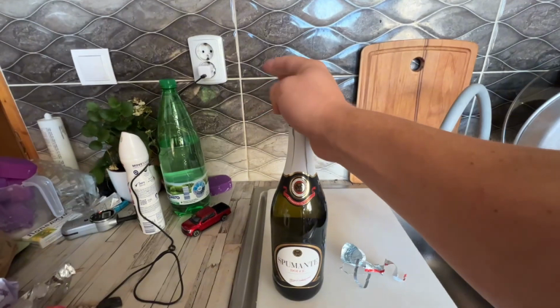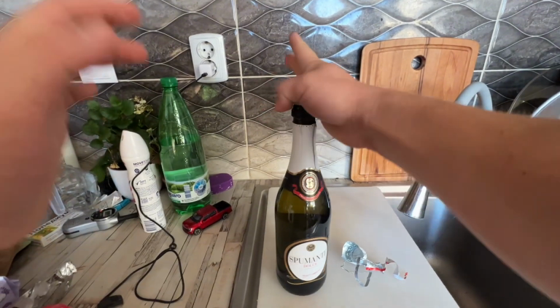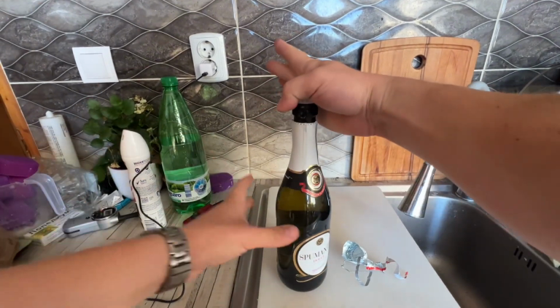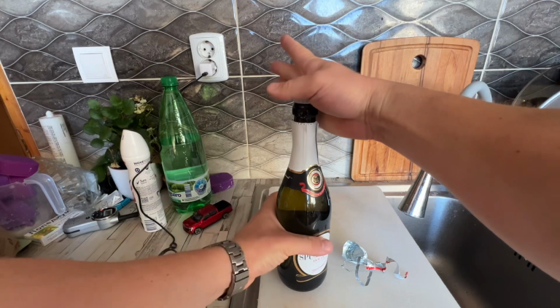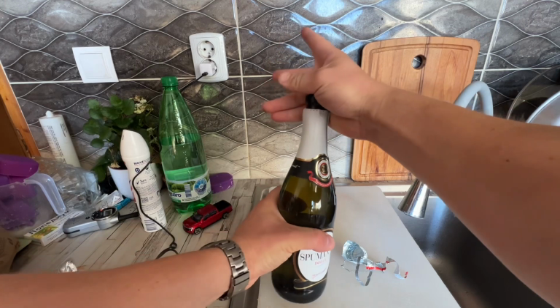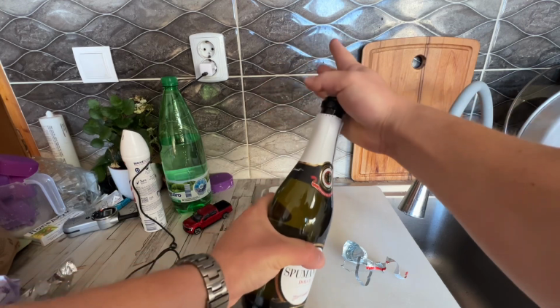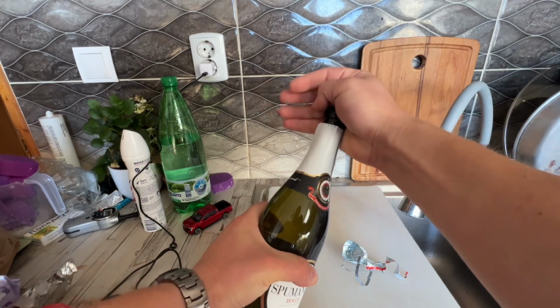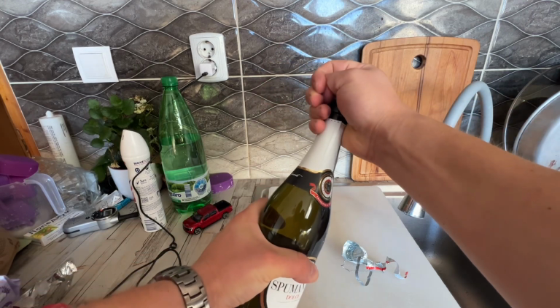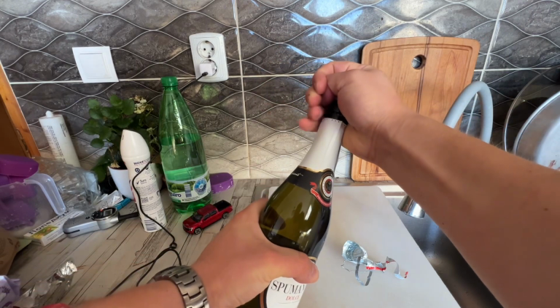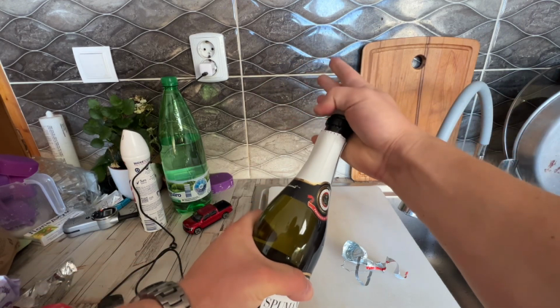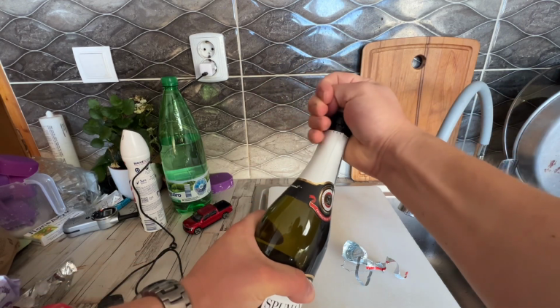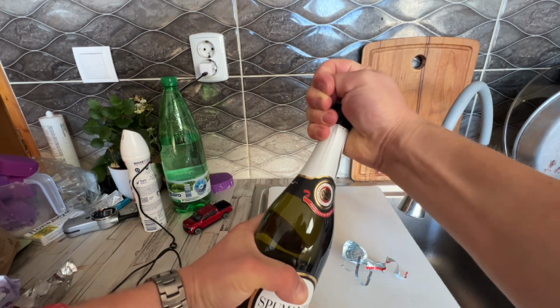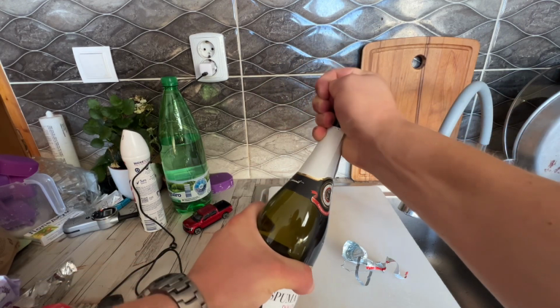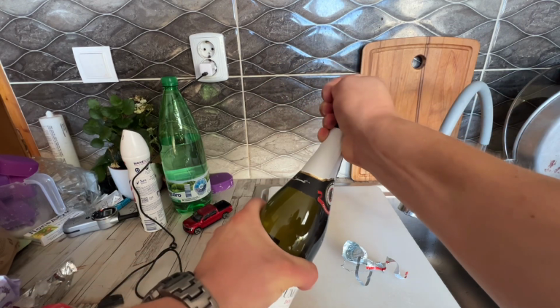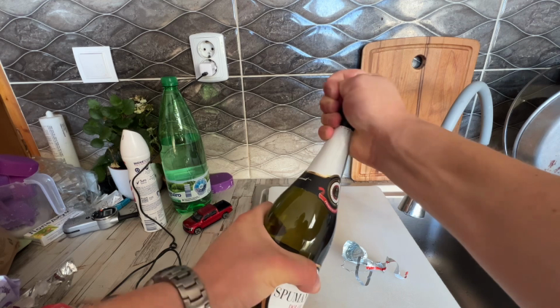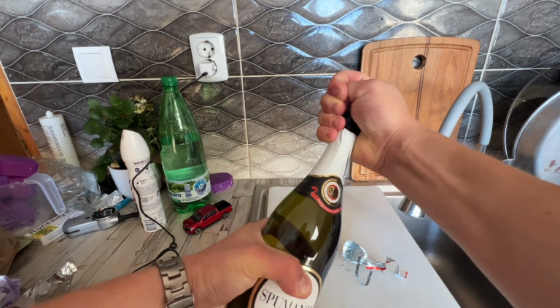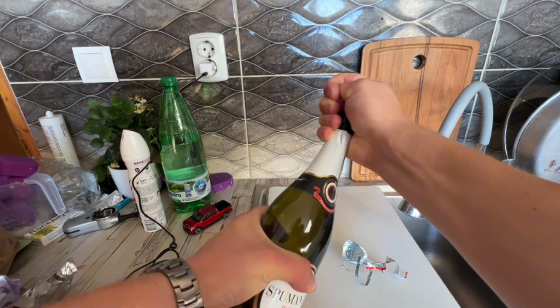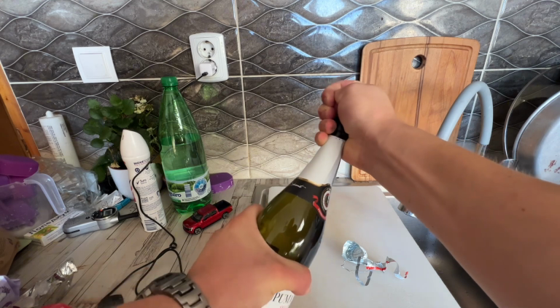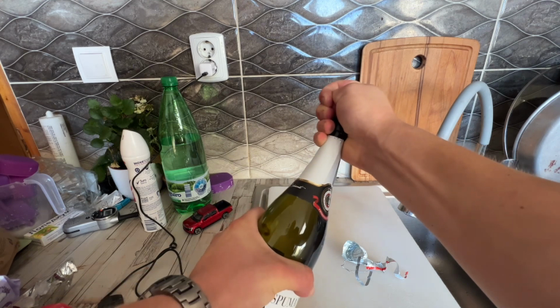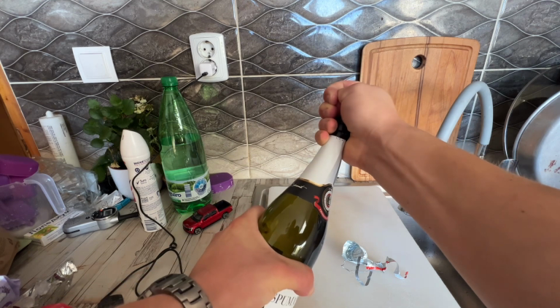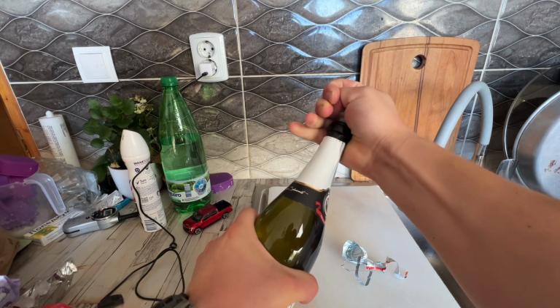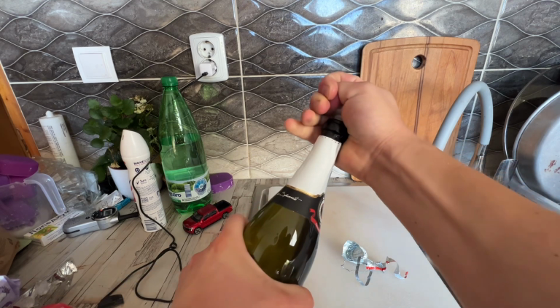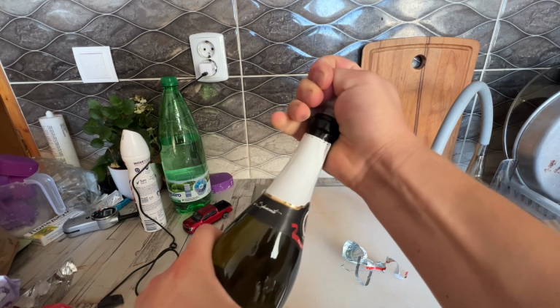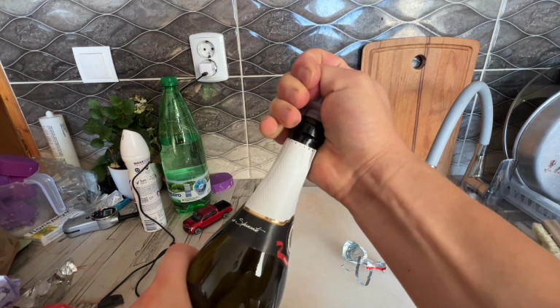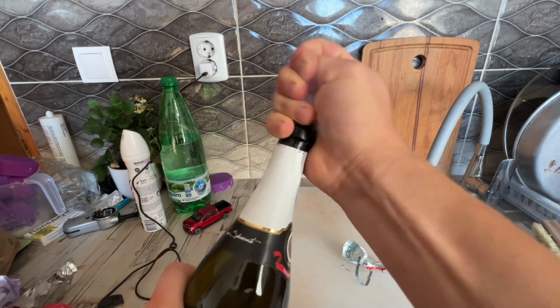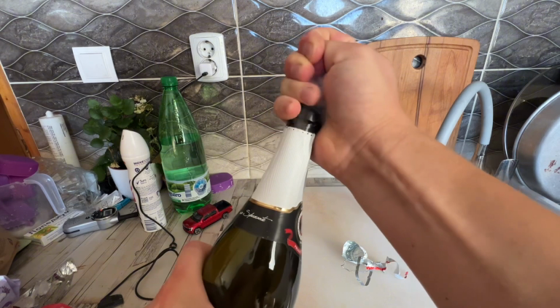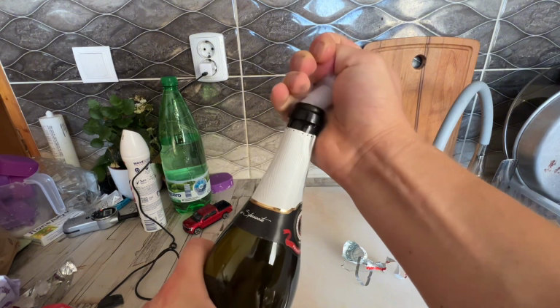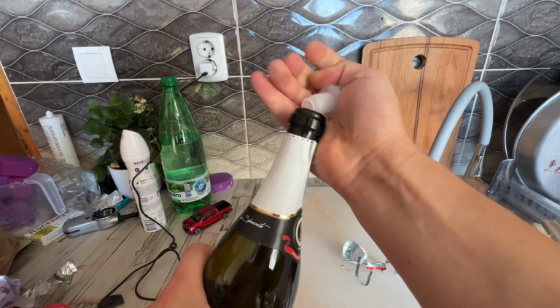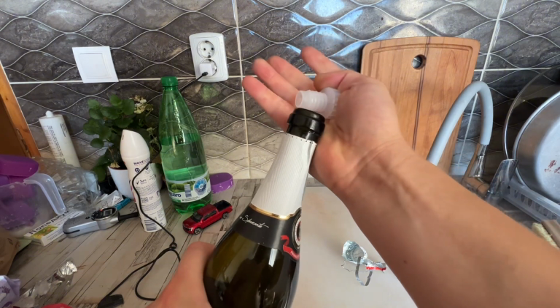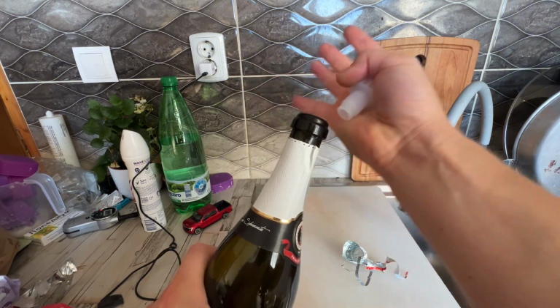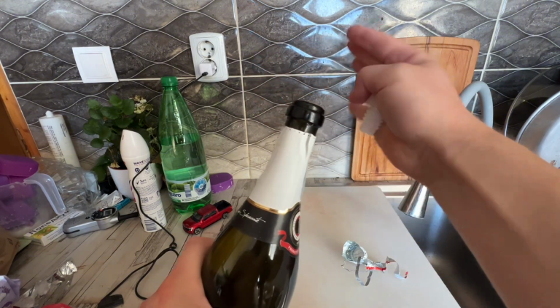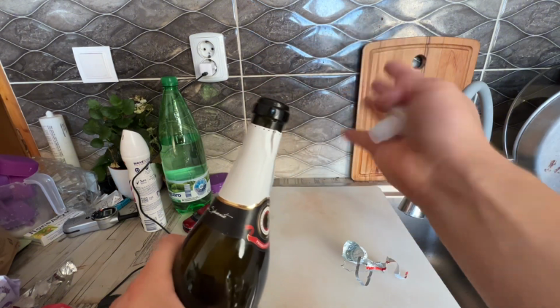Grab it here on the top with my thumb like this, keep it in, and start turning the bottle. The bottle is turning — and now, if we look closer, there we go, just like that.